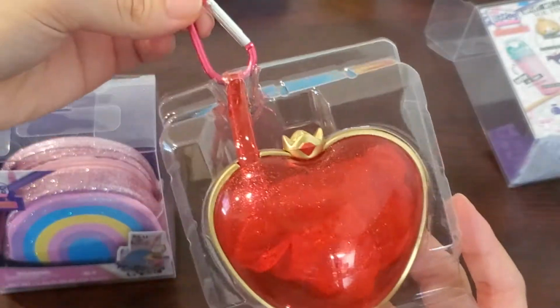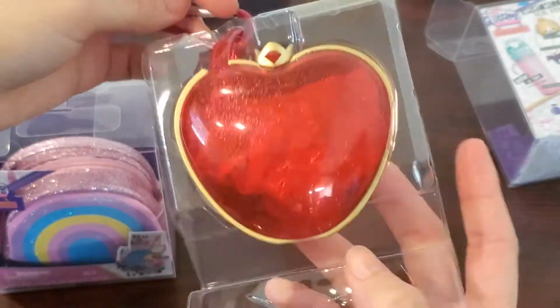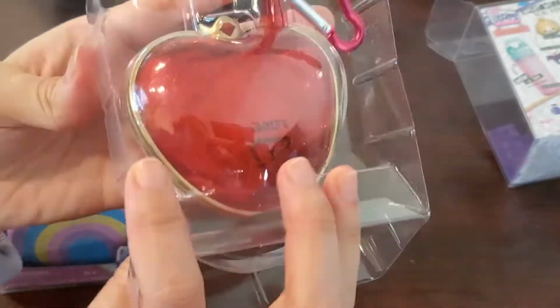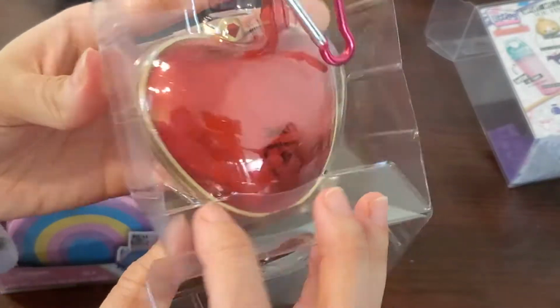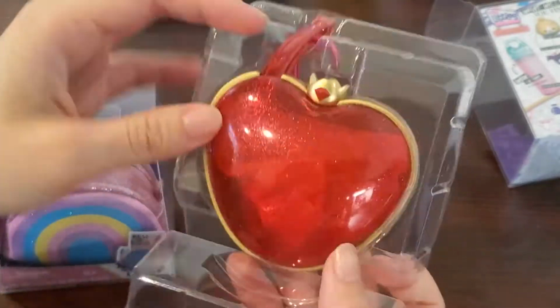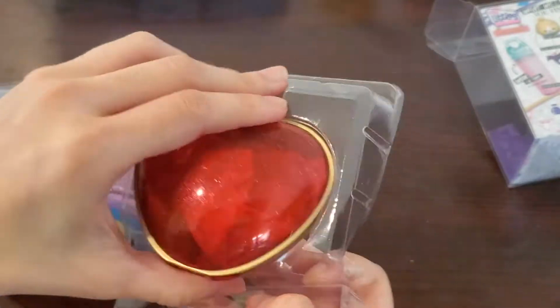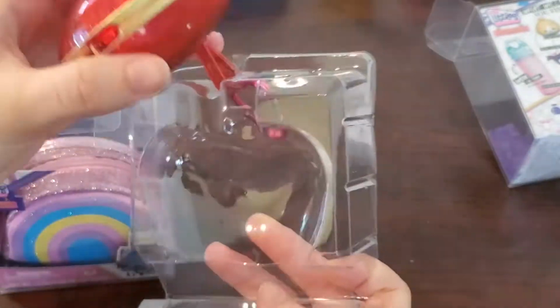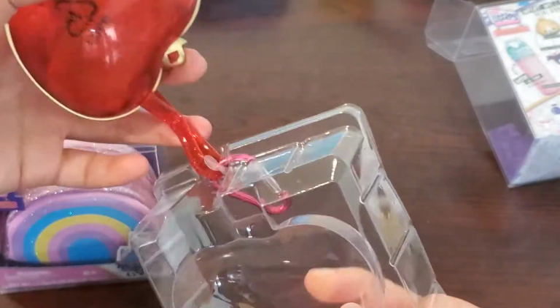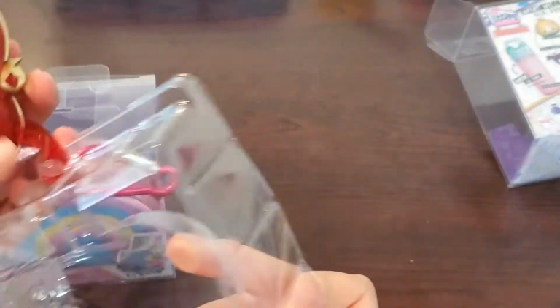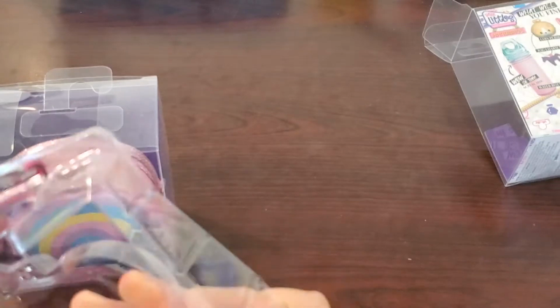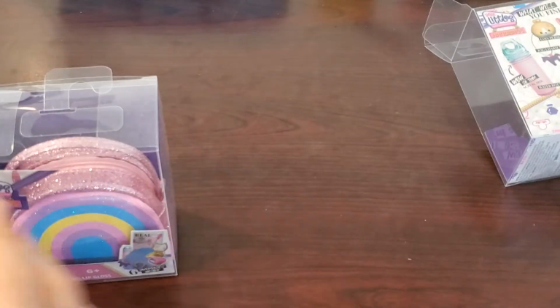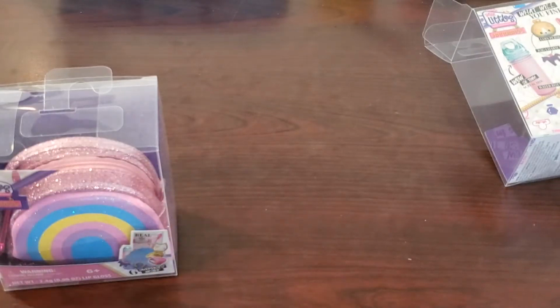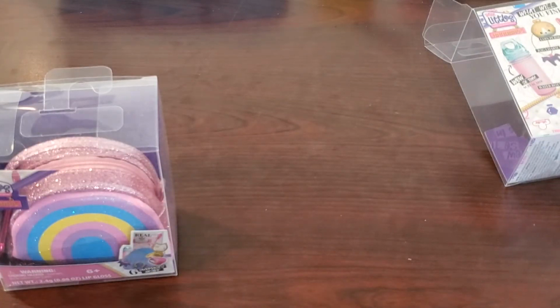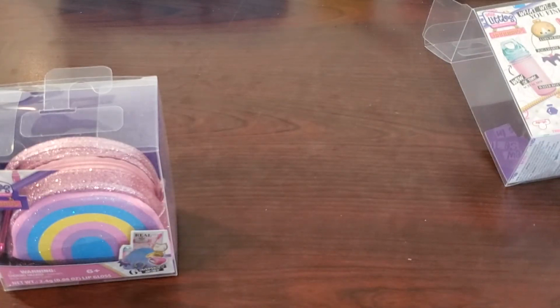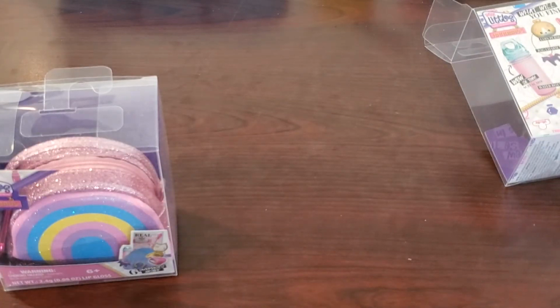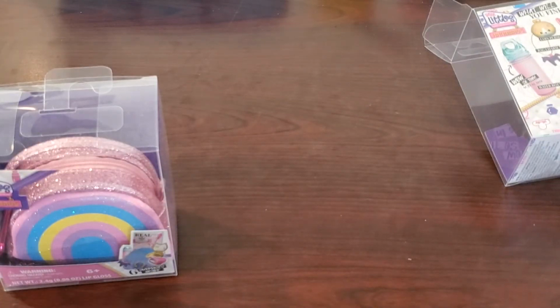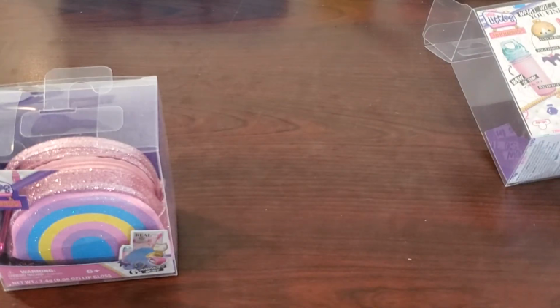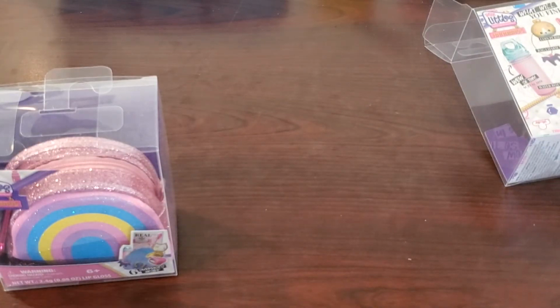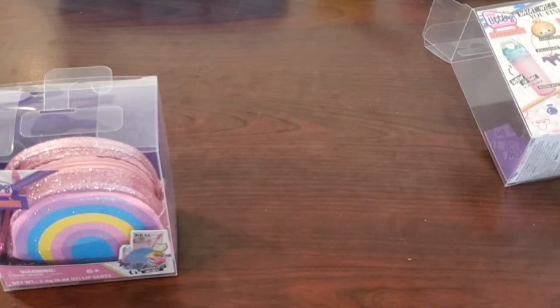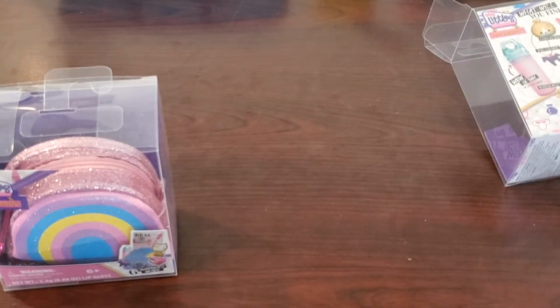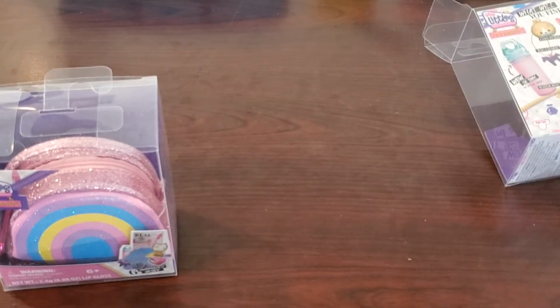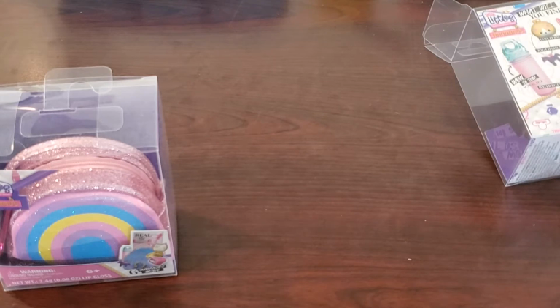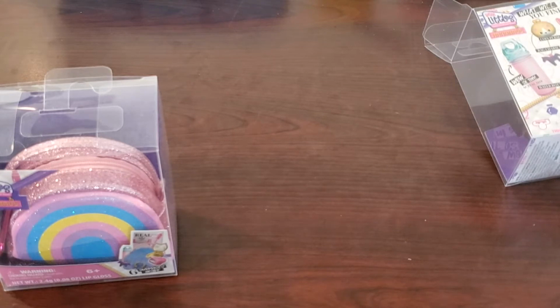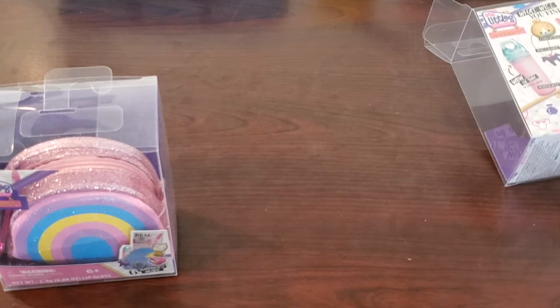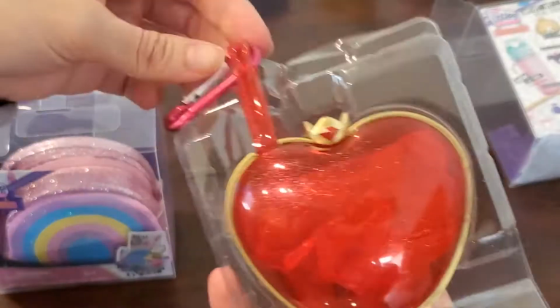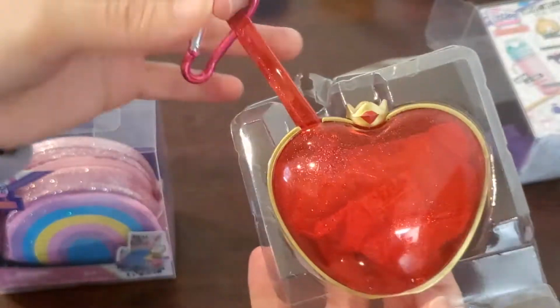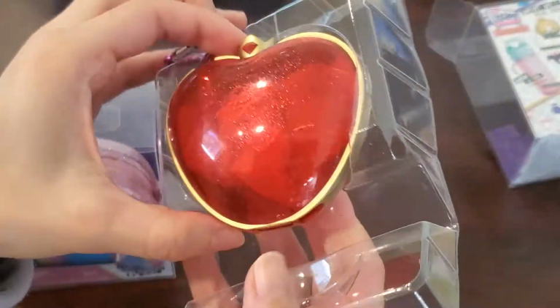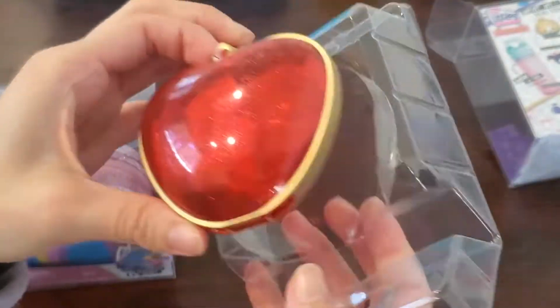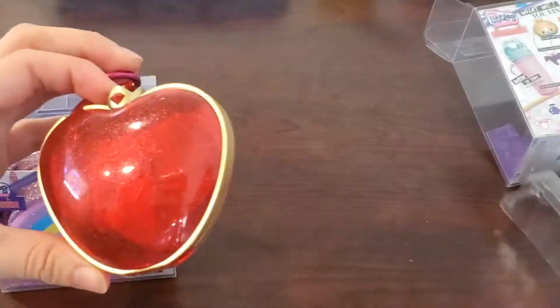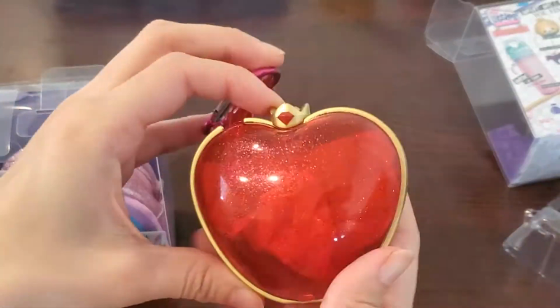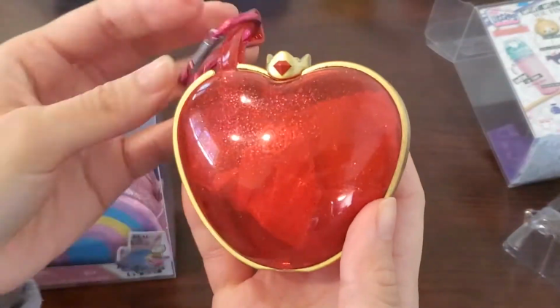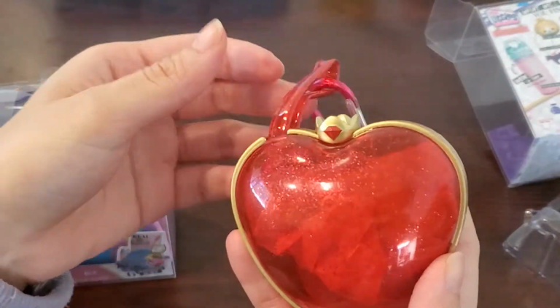Let's take a look at what I got in my handbags. Let's start with the heart case. I like this bag design the most because it looks very much like something from anime, which I think is very cute and unique.